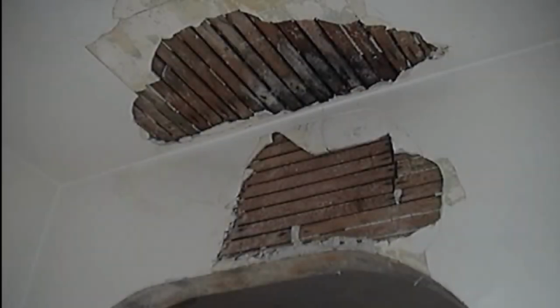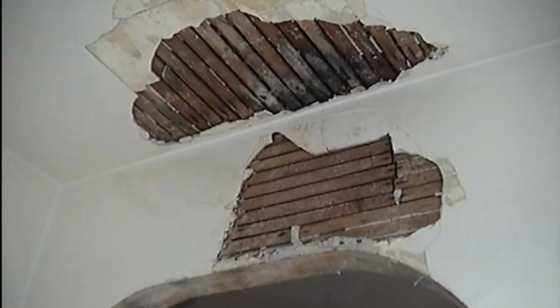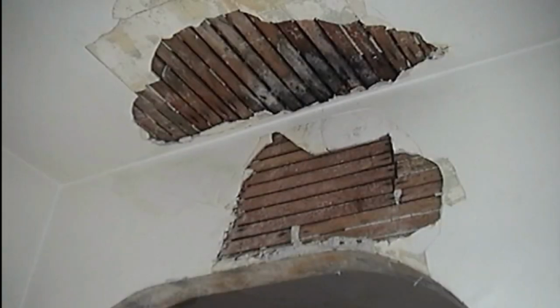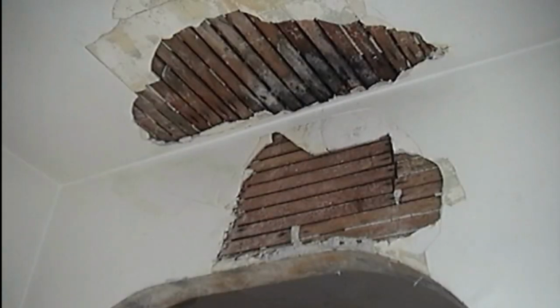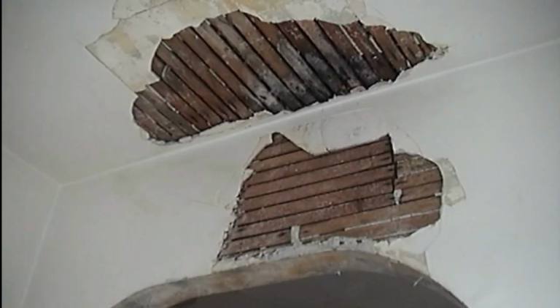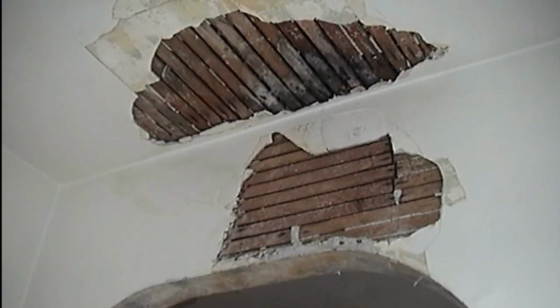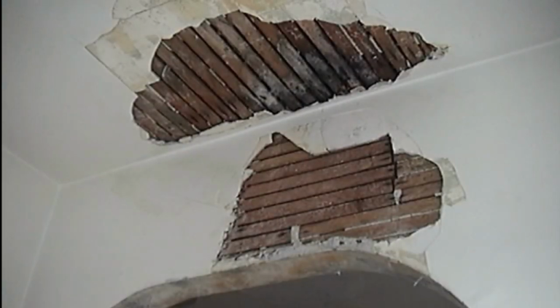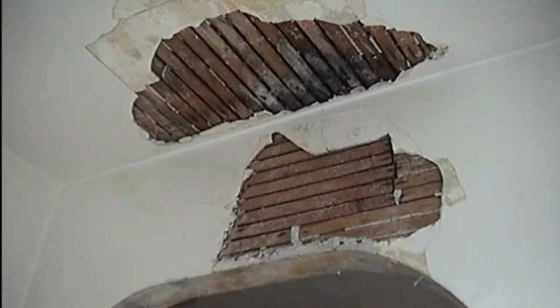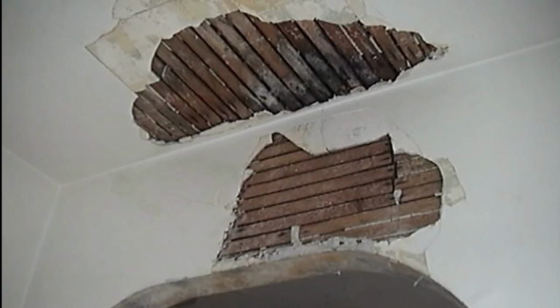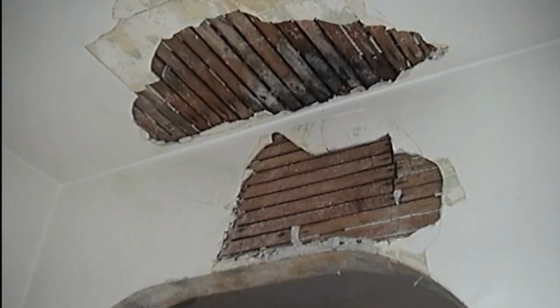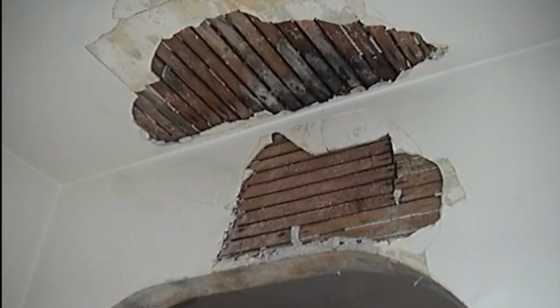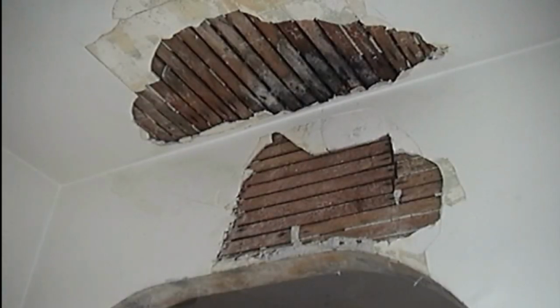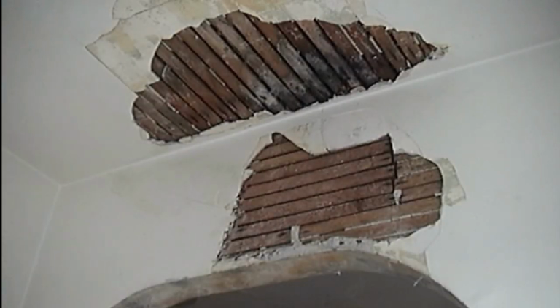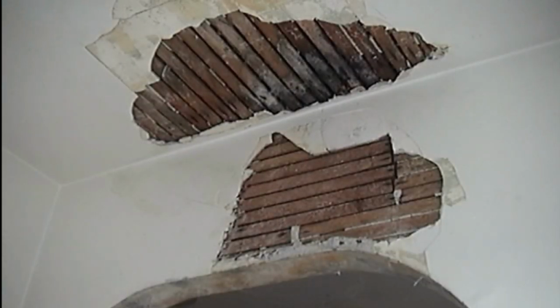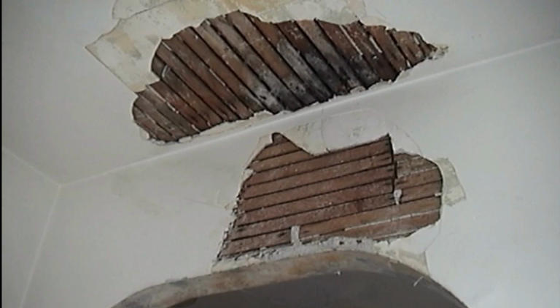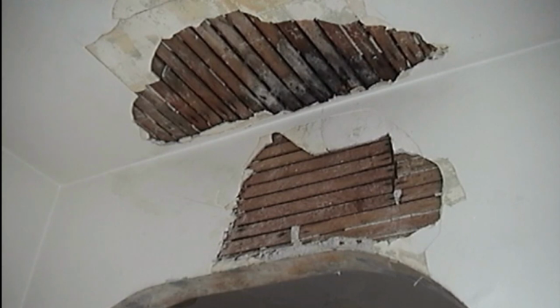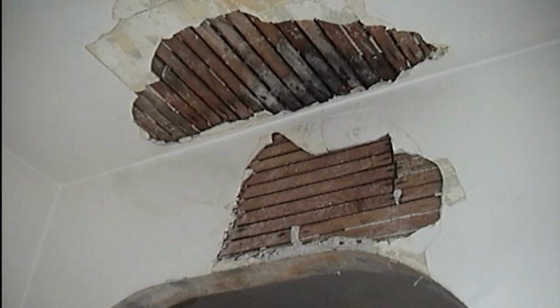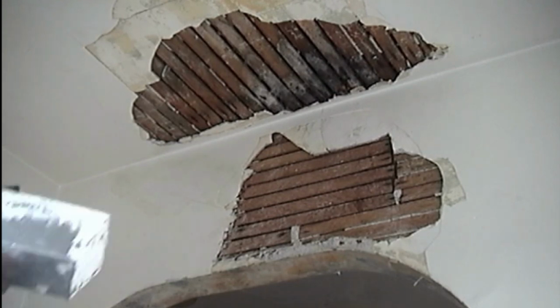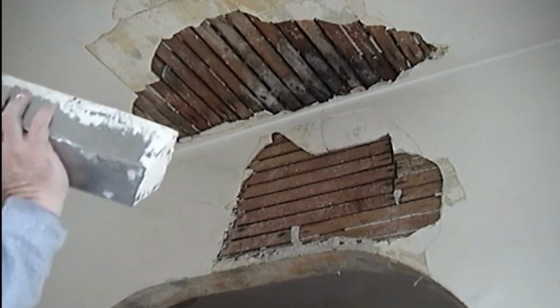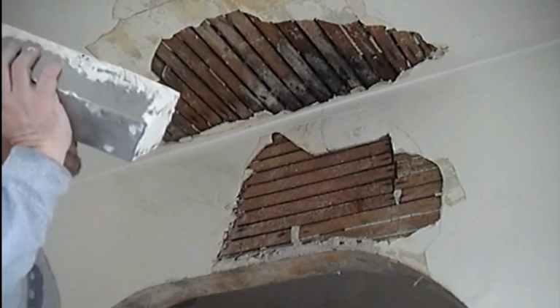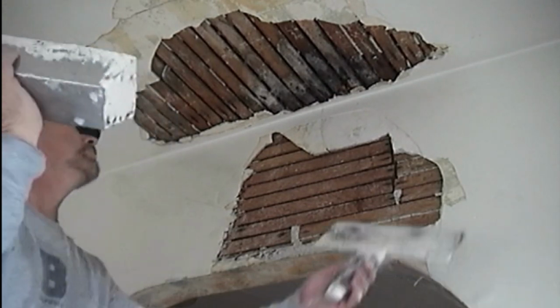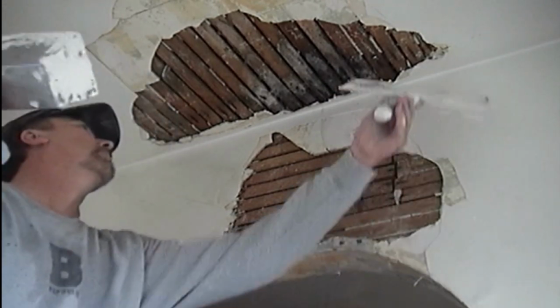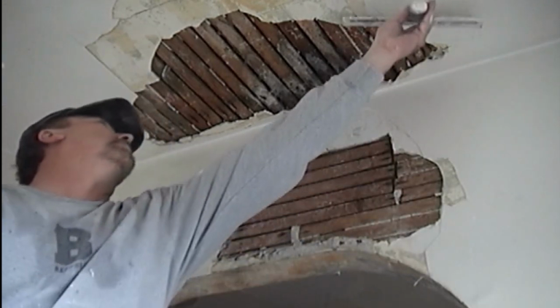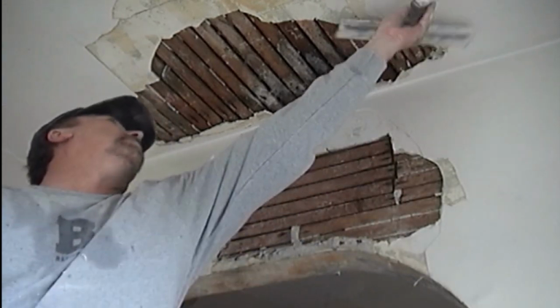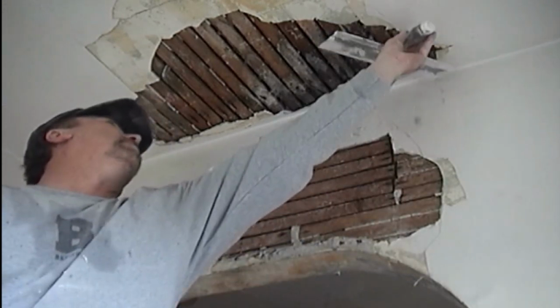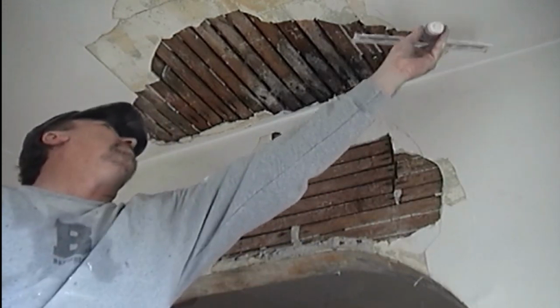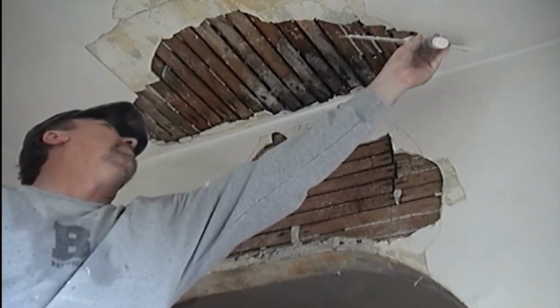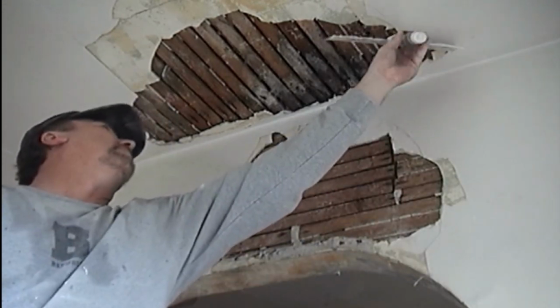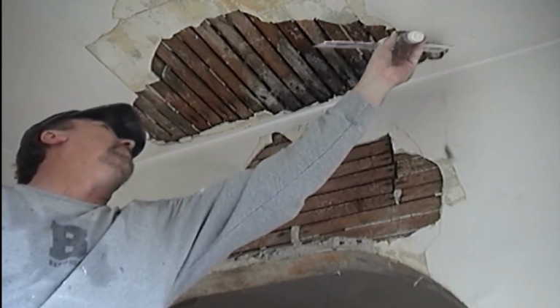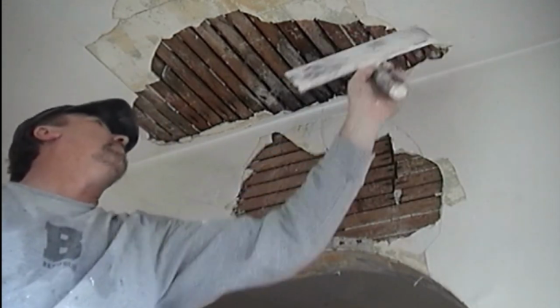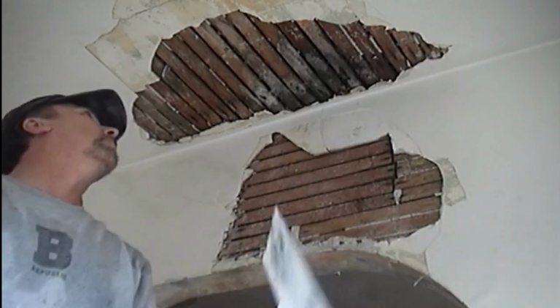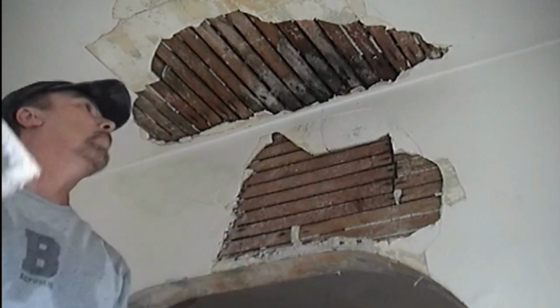Hello, welcome to DrywallTechnique.com. I'm Layla and I'll be introducing you to Series 12, Plaster Arch and Ceiling Repair.